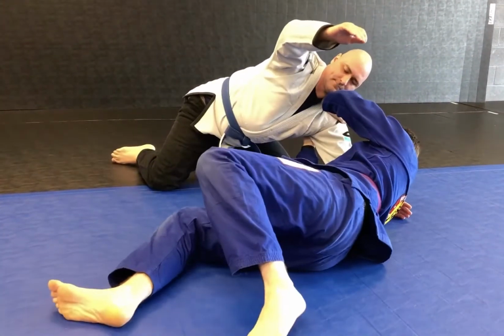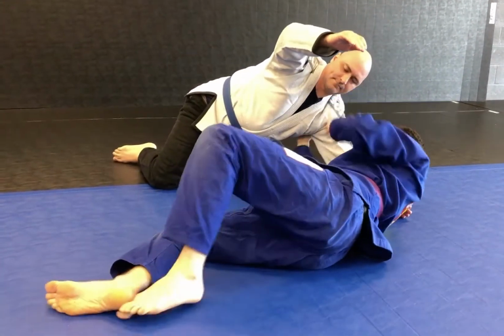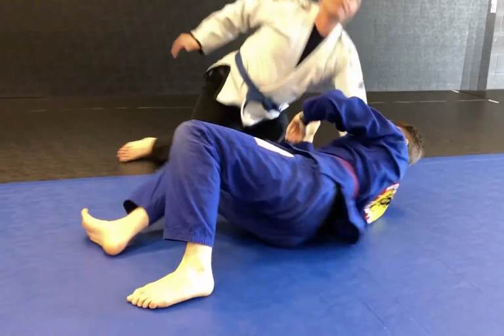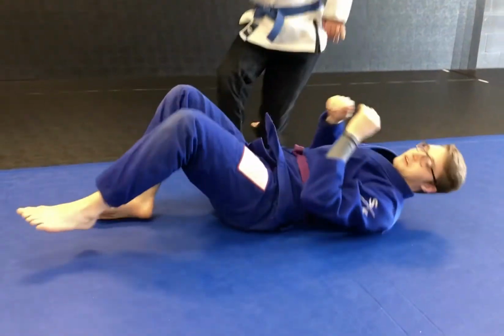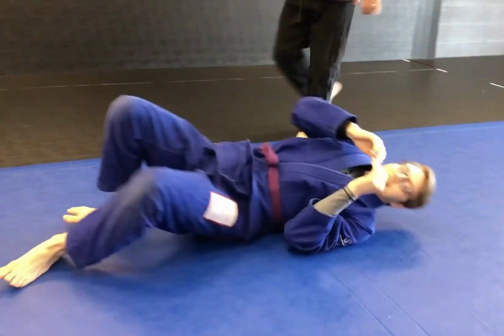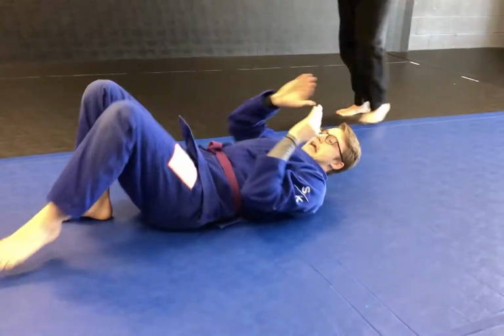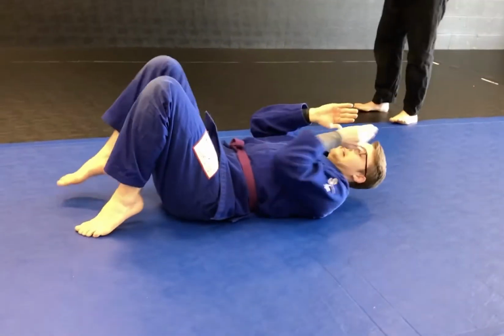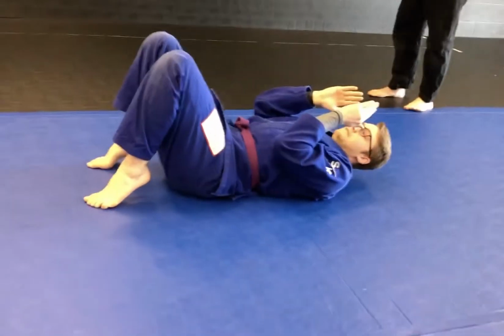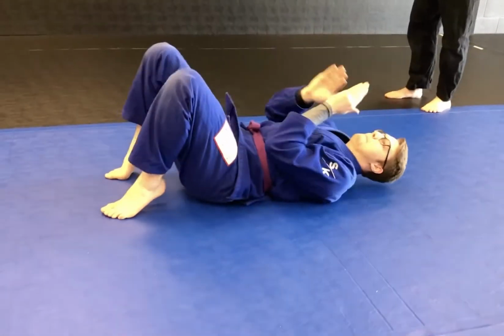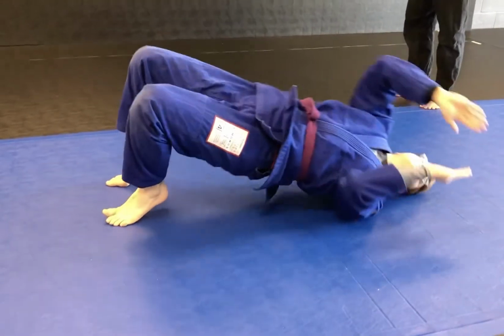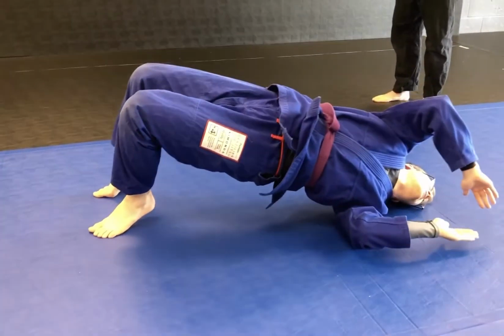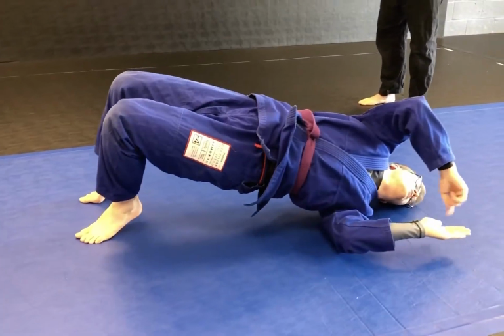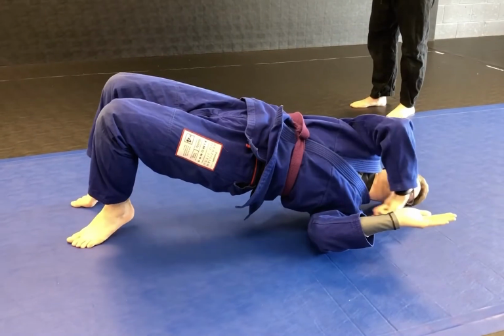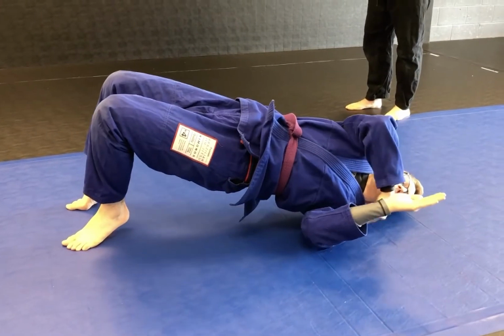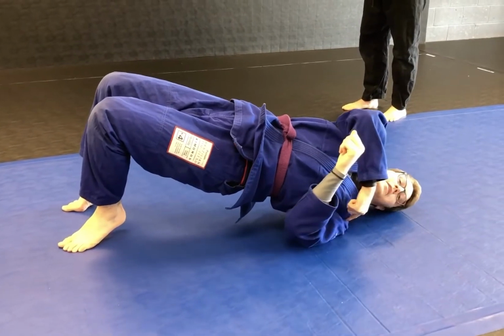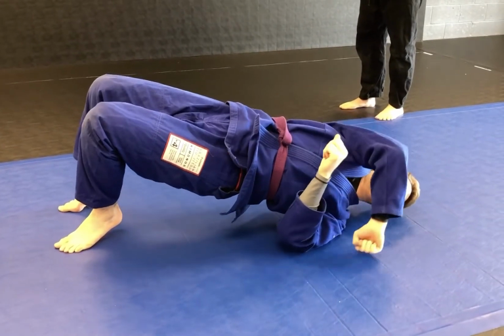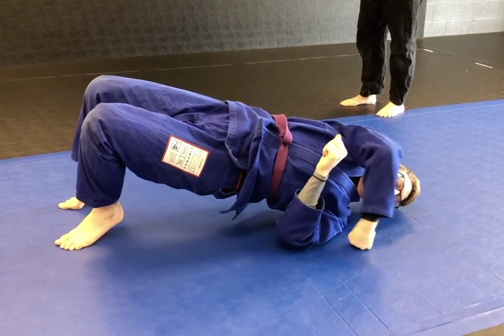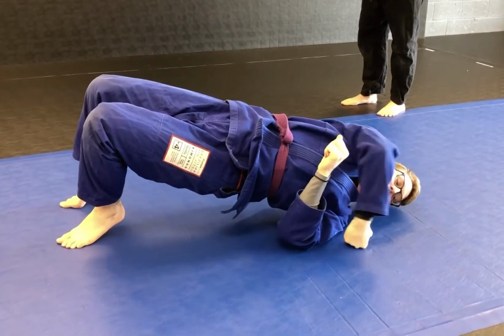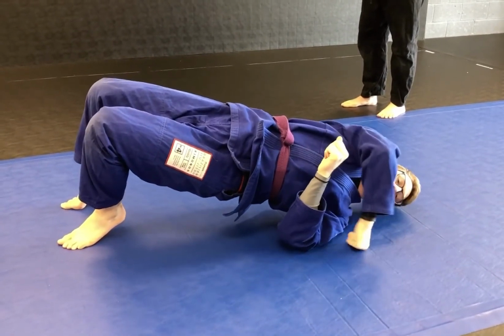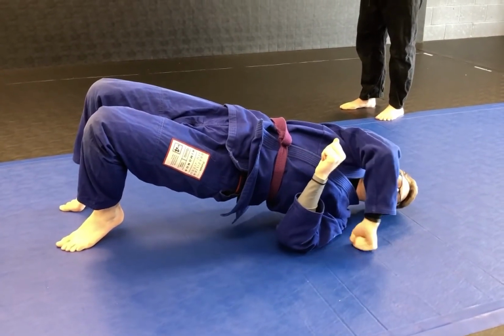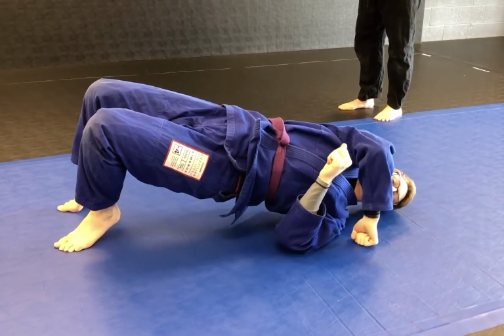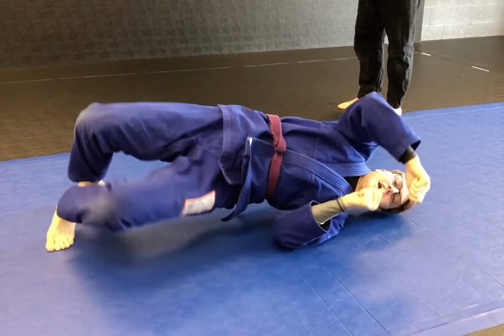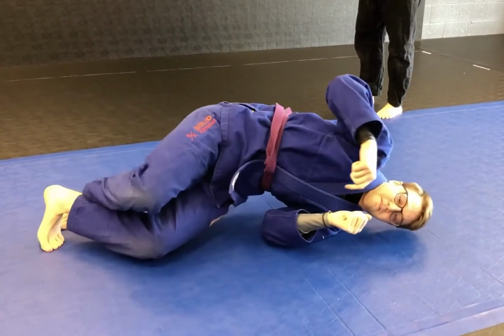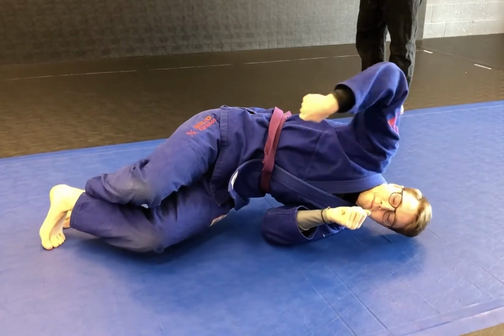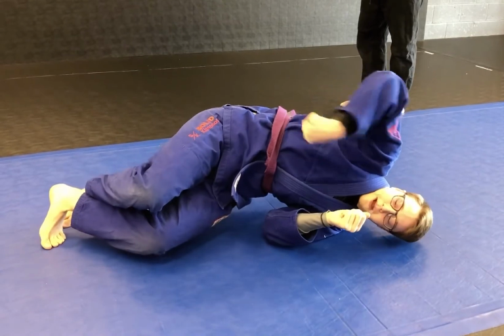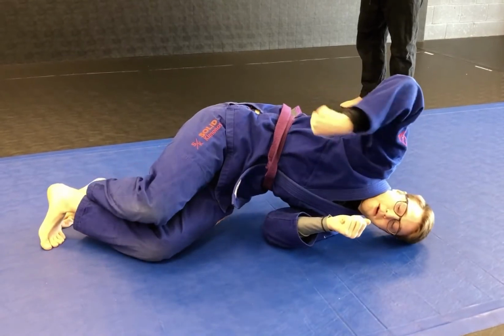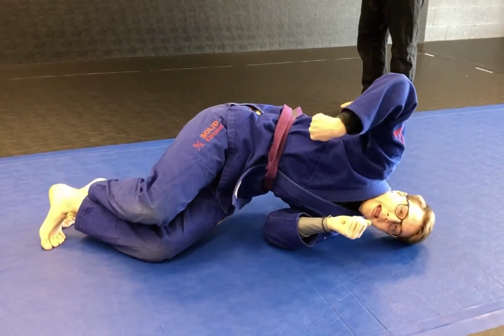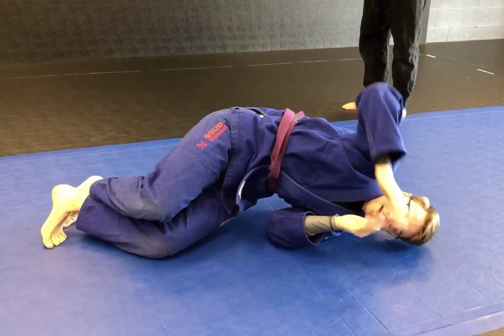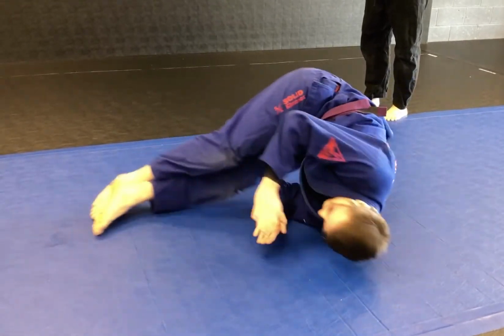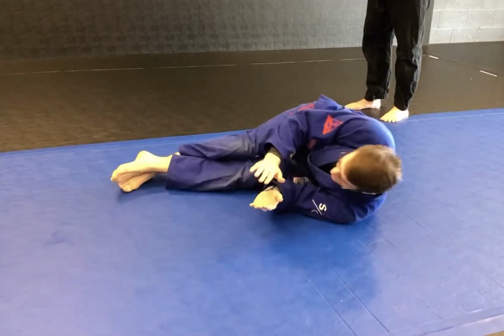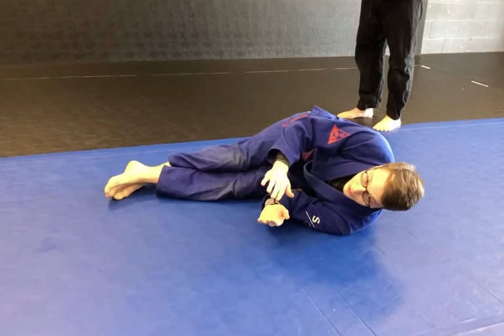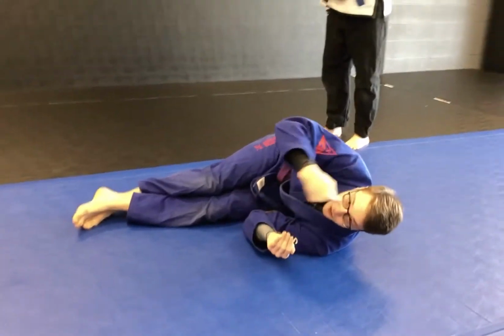This leads into our next move: shrimp. What's my shrimp look like? Hands up, big bridge to my shoulder — now my shoulder is my pivot point. That means my shoulder is gonna help me move on the mat. My feet are gonna push my bottom away, so I look like a shrimp.